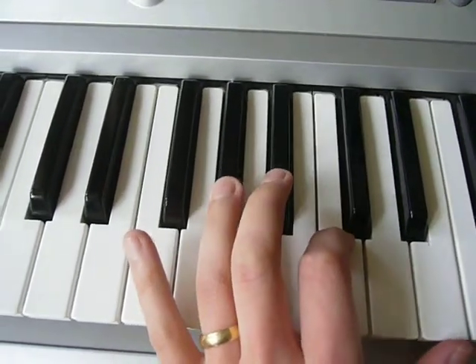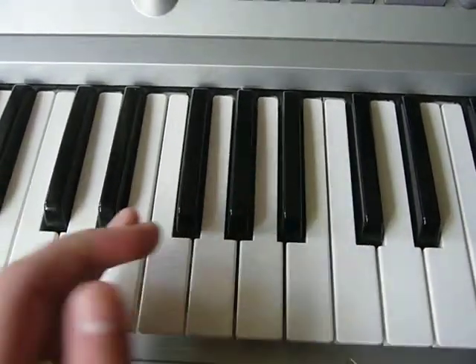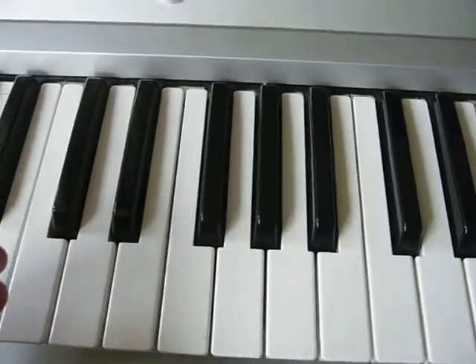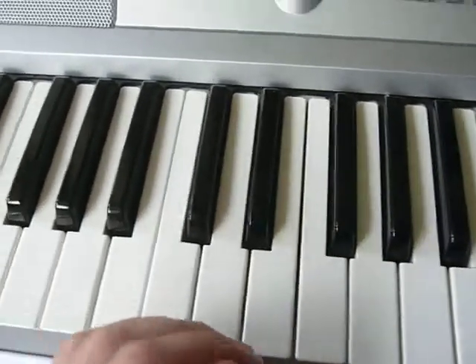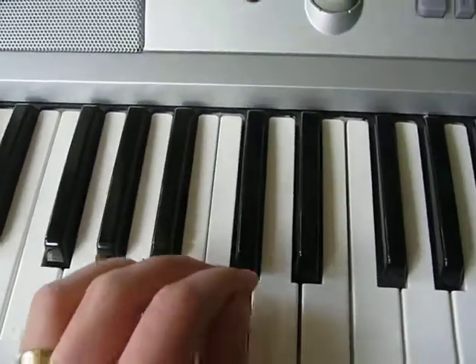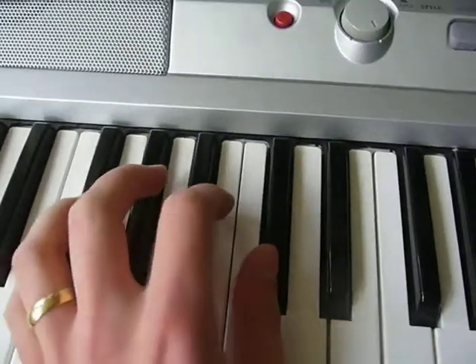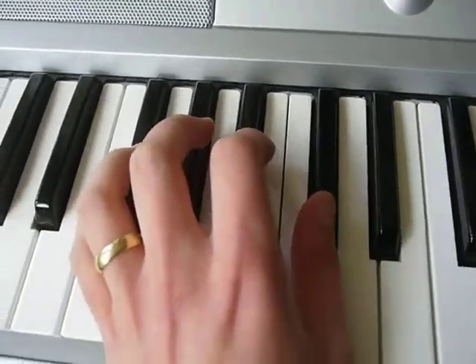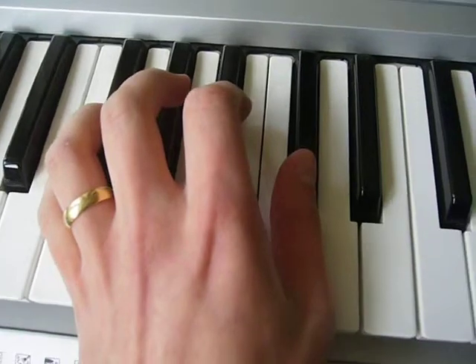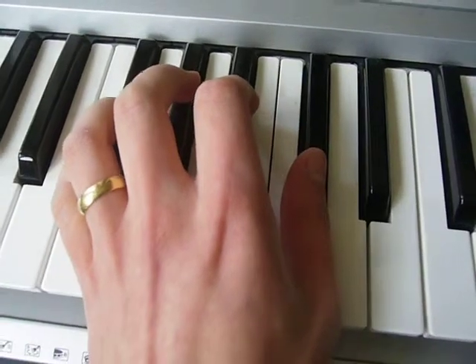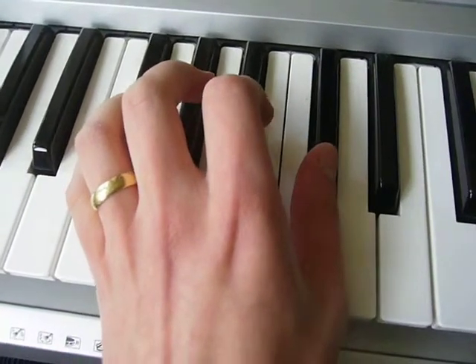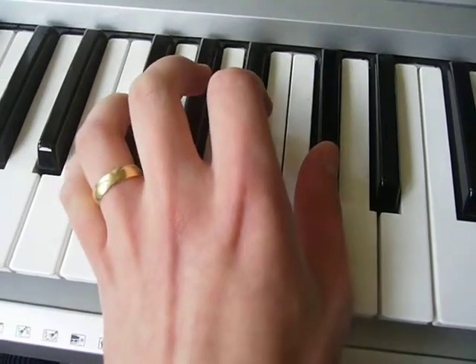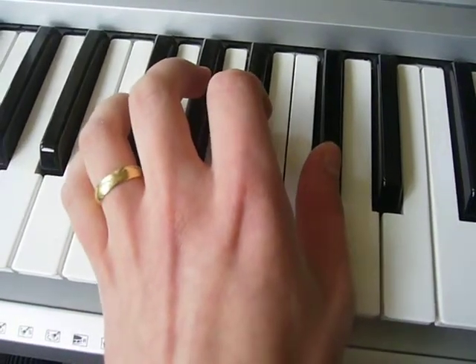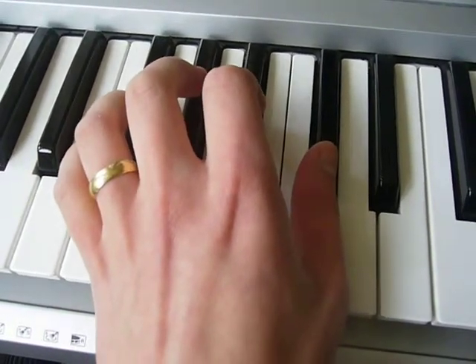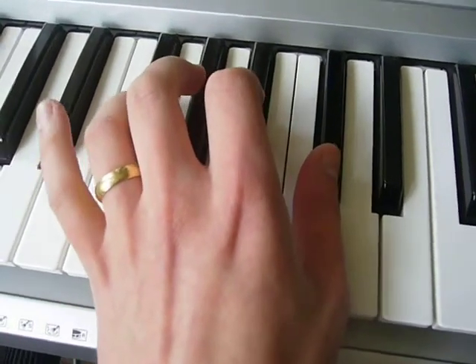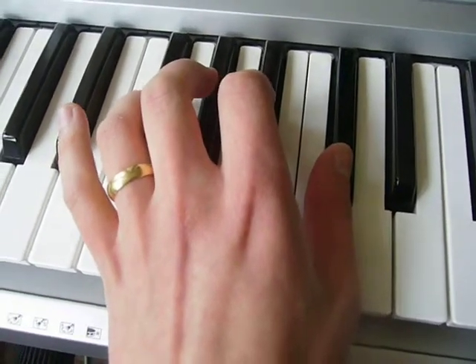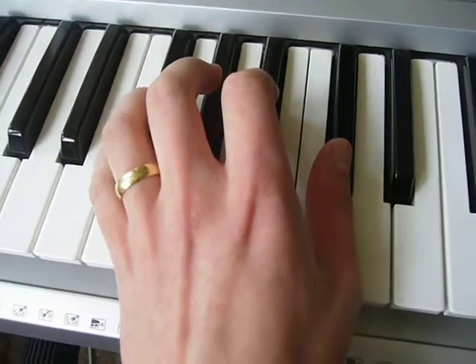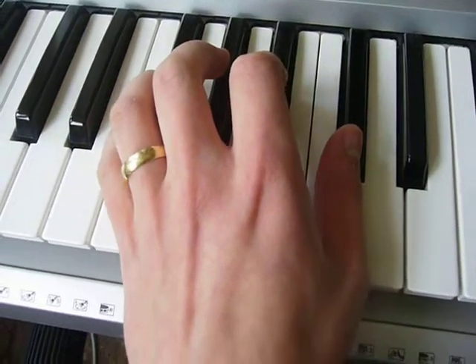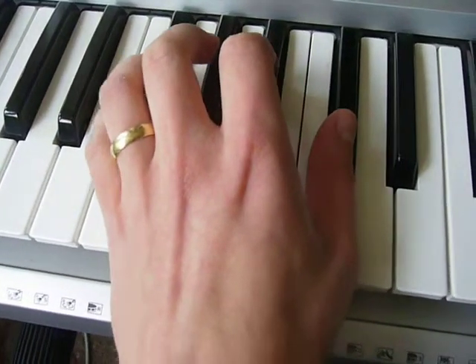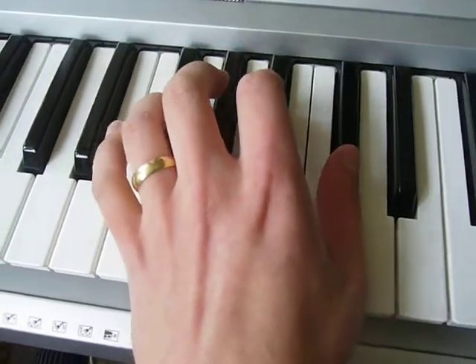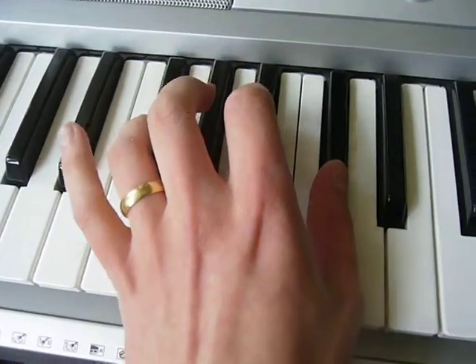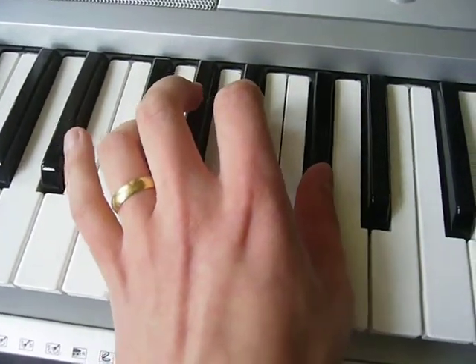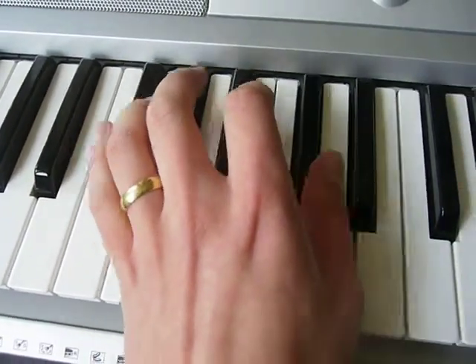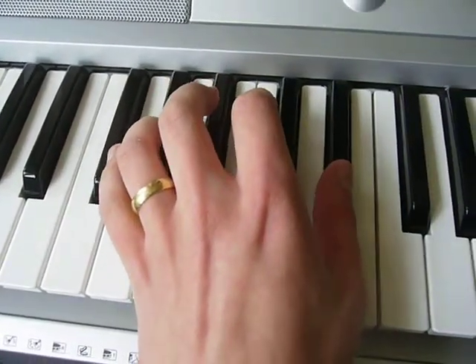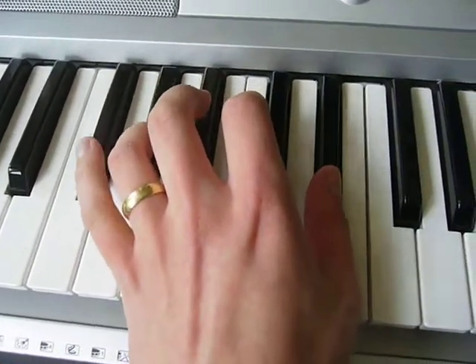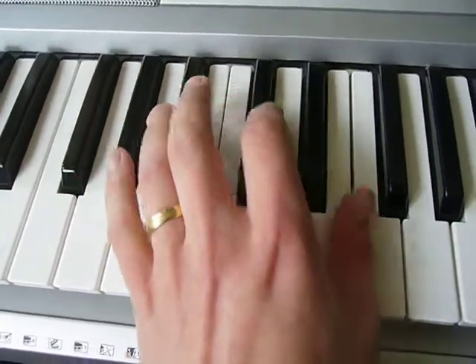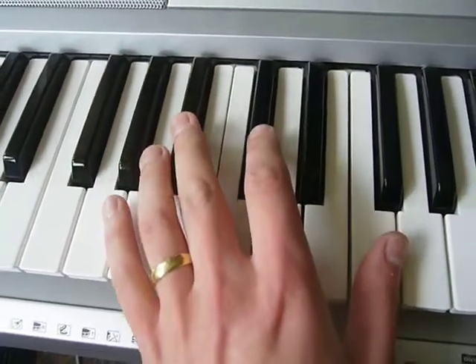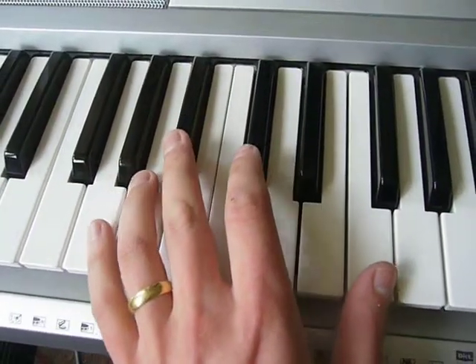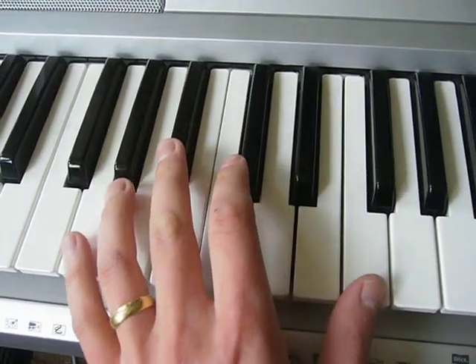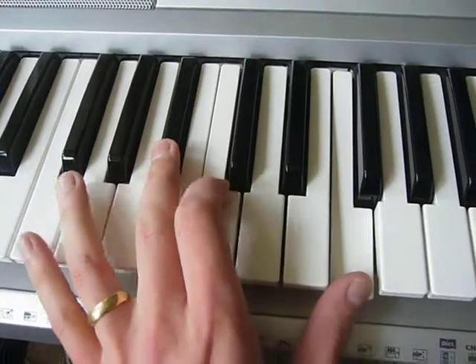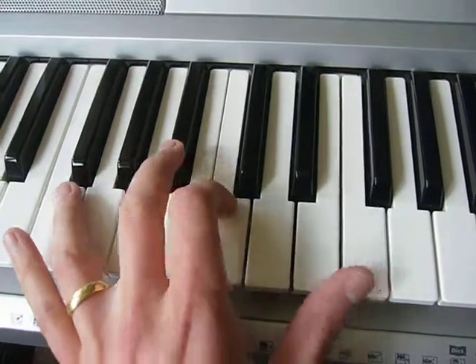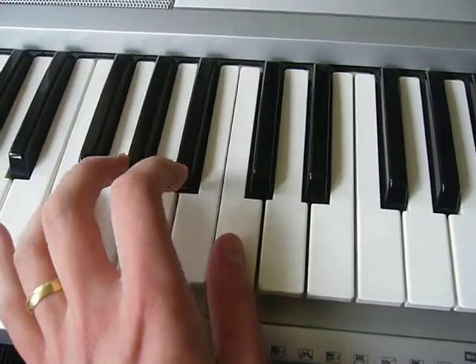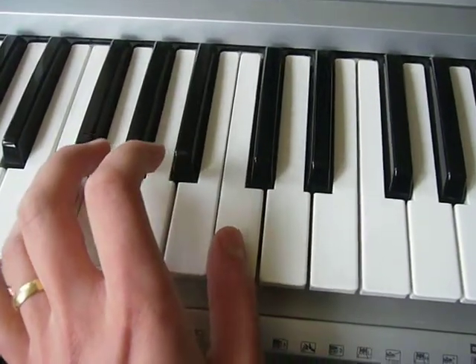Right, so I'll show you the bass first. The easy thing to do is just play the chord, the root note, and the fifth. So F-sharp and C-sharp, G-sharp and D-sharp, A-sharp and F, and F-sharp and C.